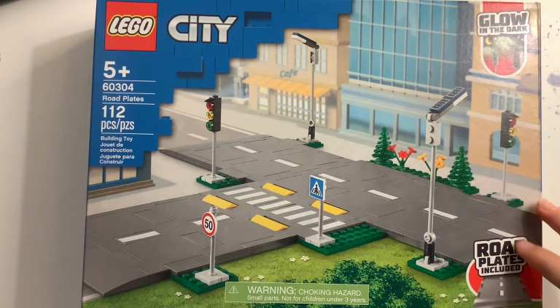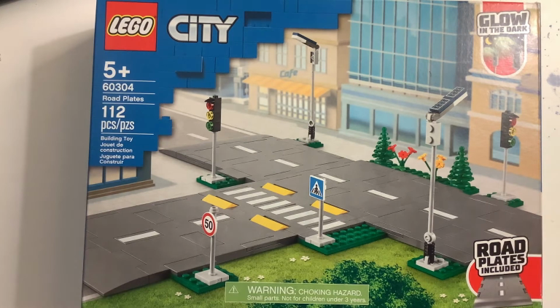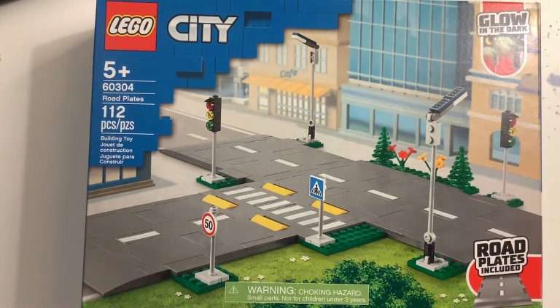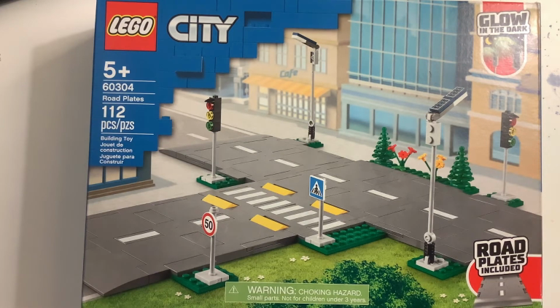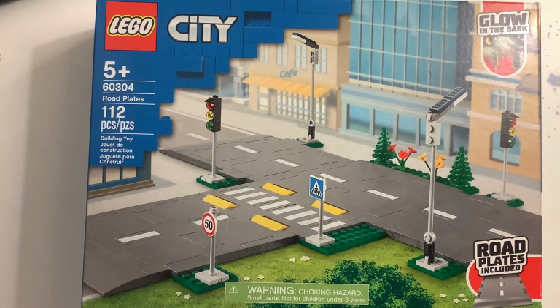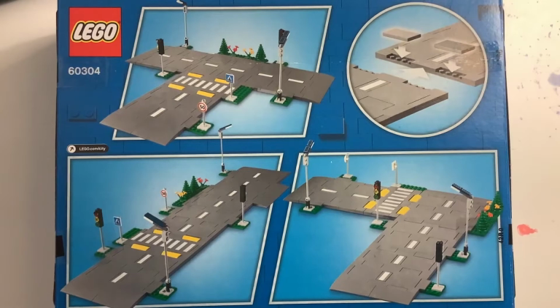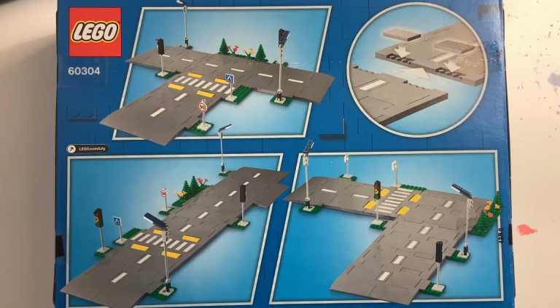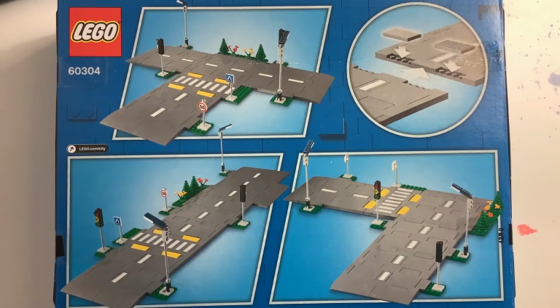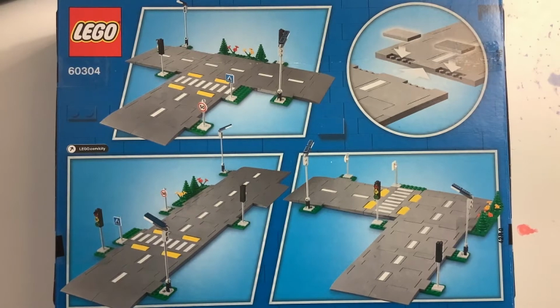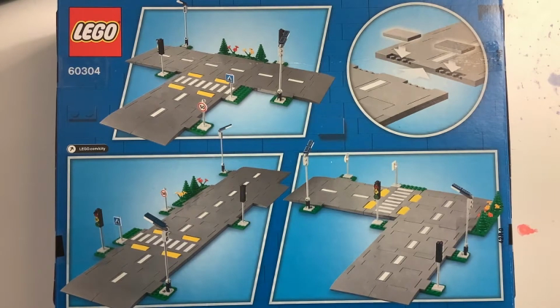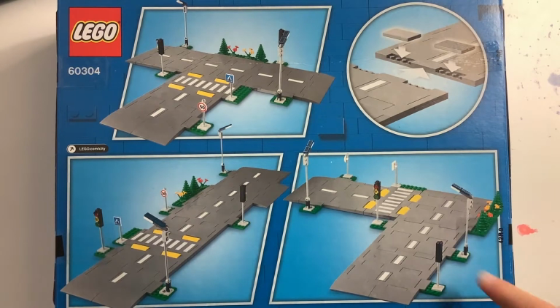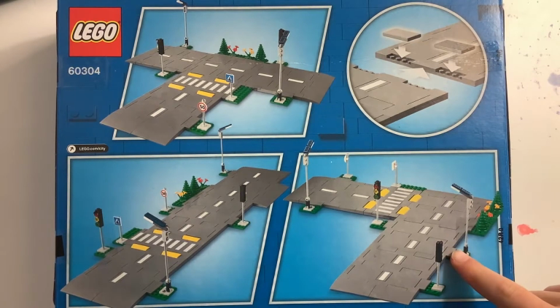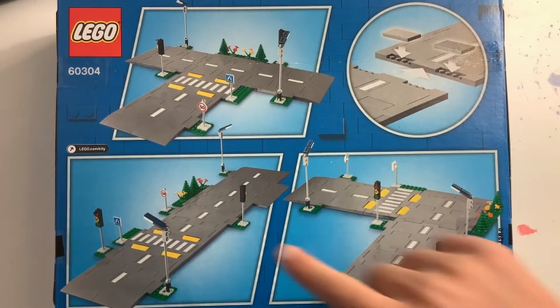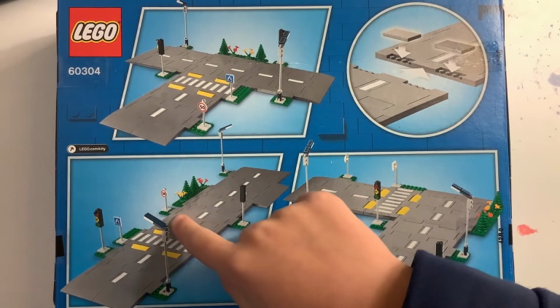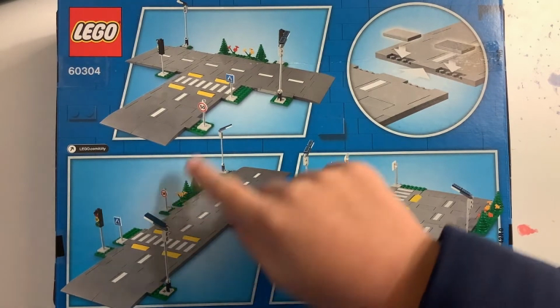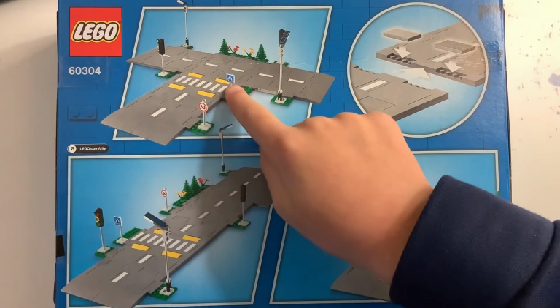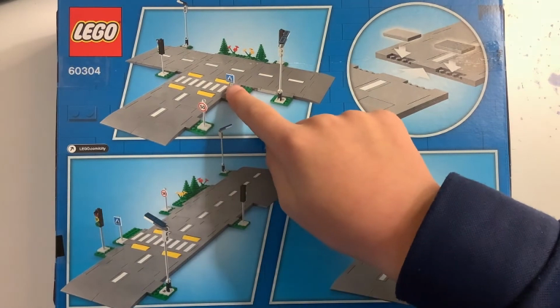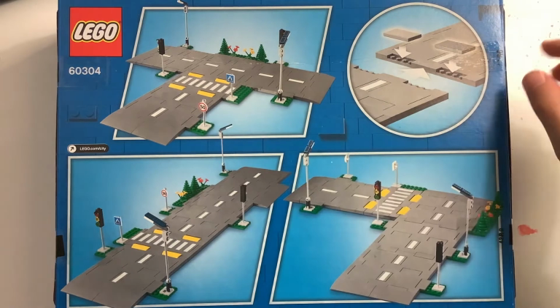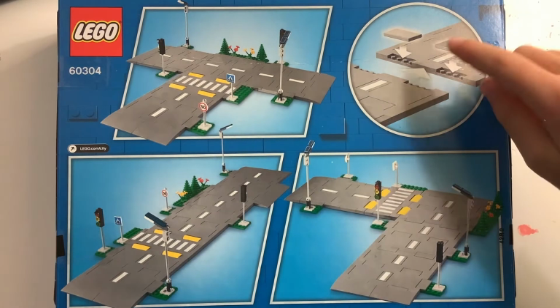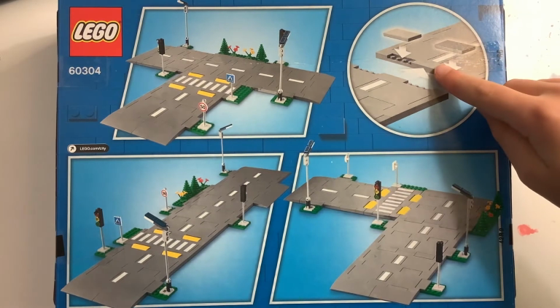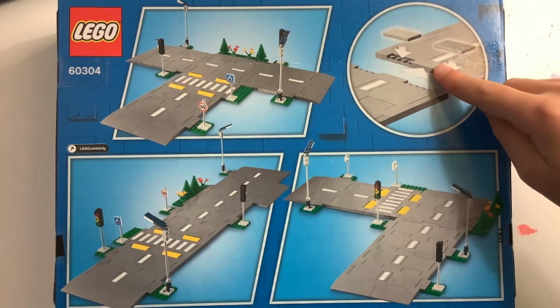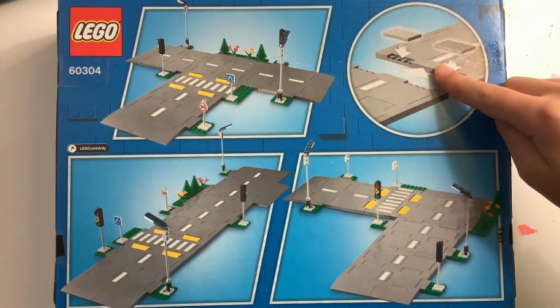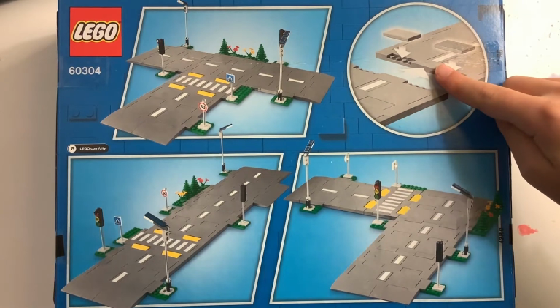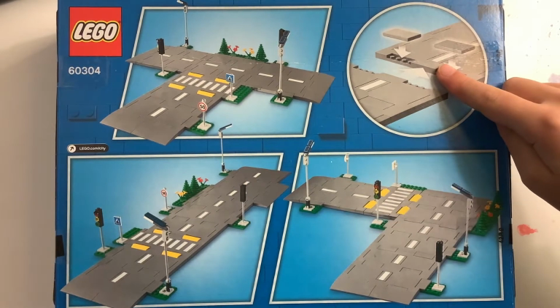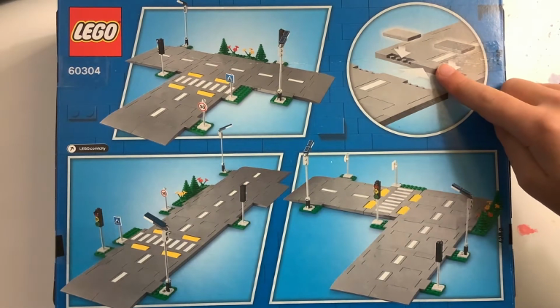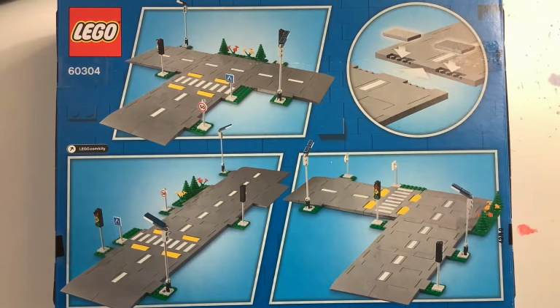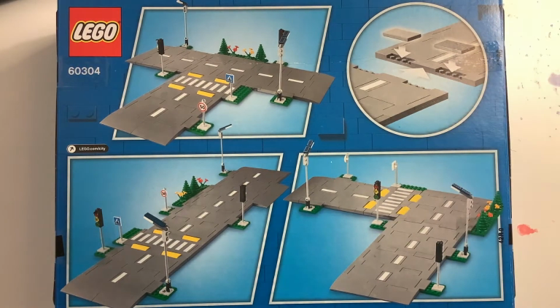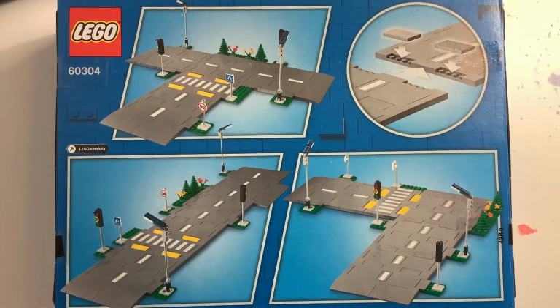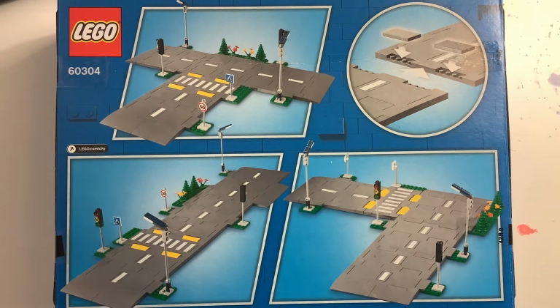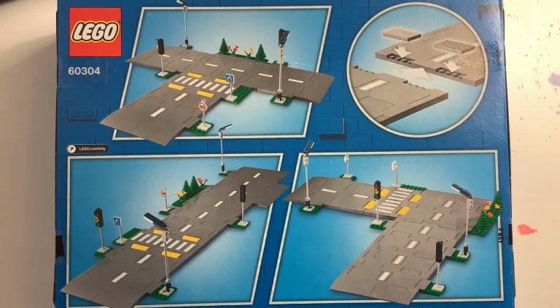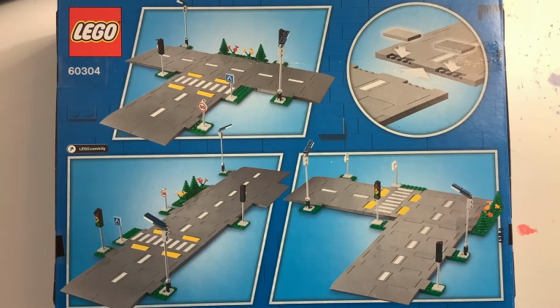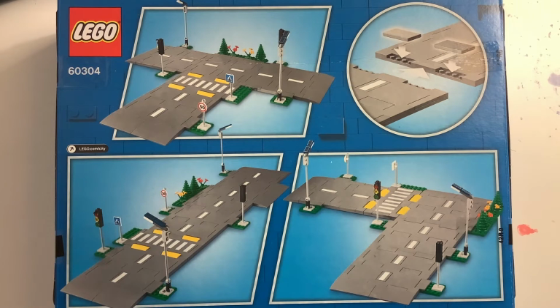Looking at the back of the box now, there's not much to see here — just shows you the different combinations that you can make with them and shows you how they connect. Let's get right on into opening this thing up.